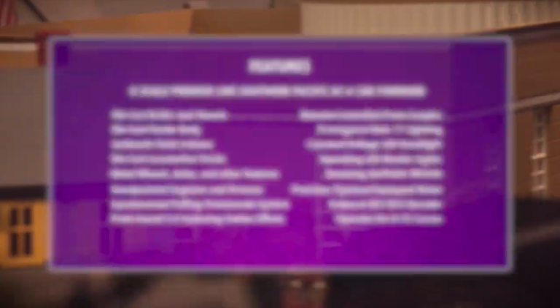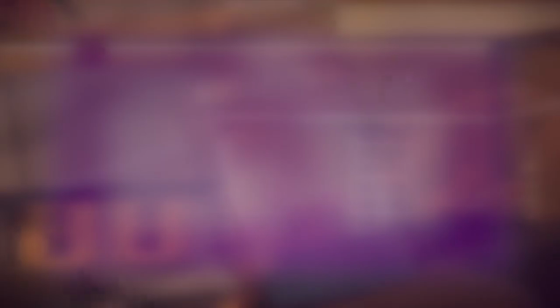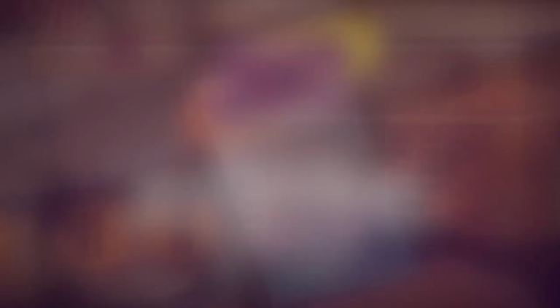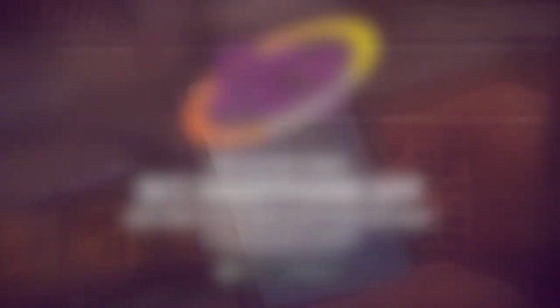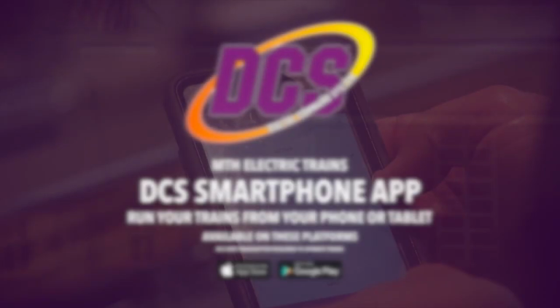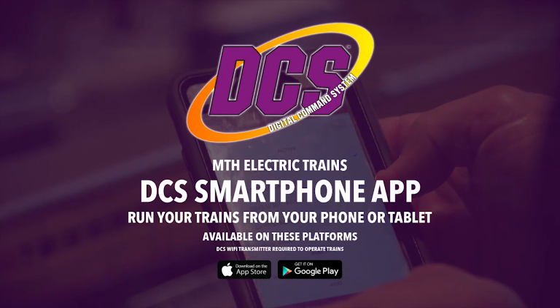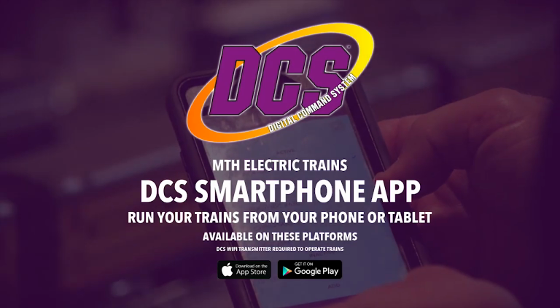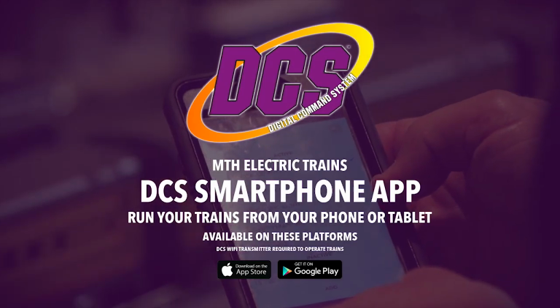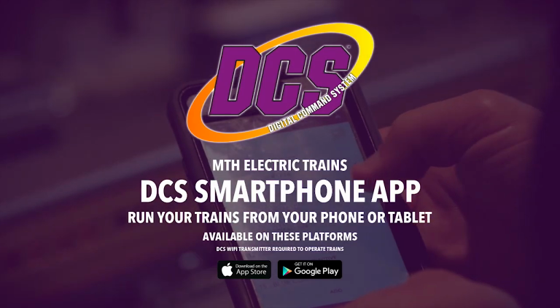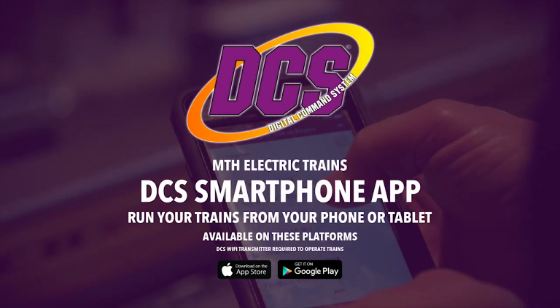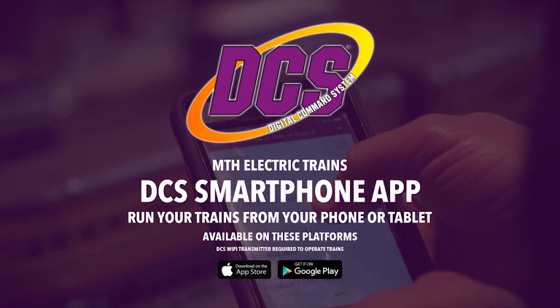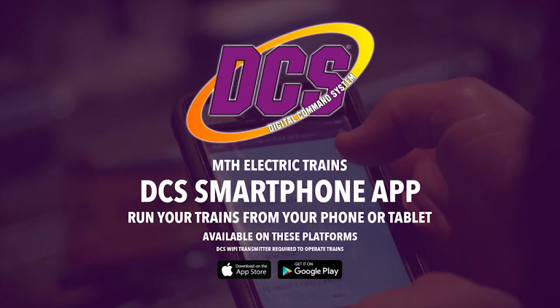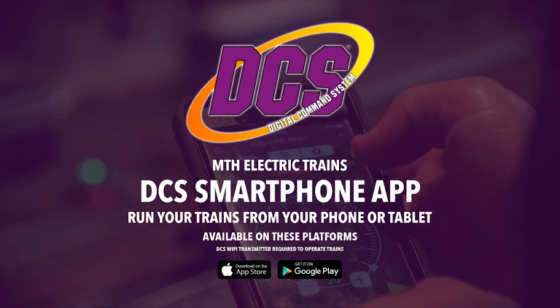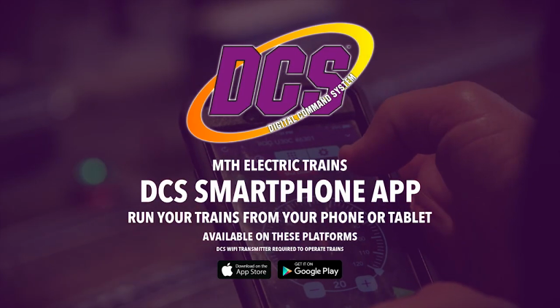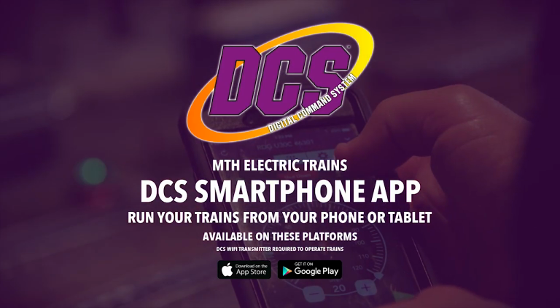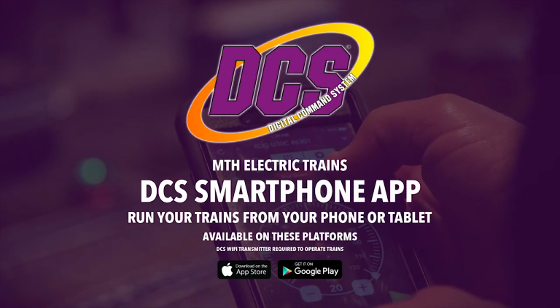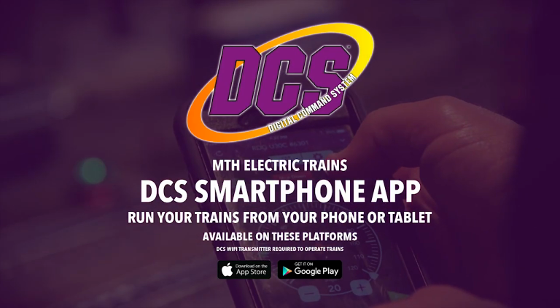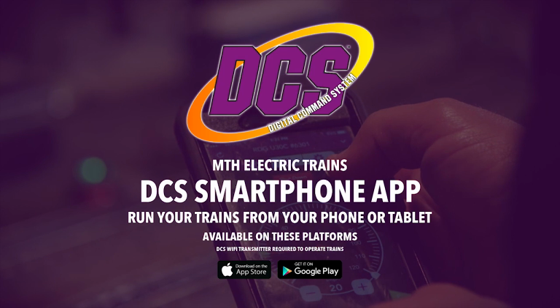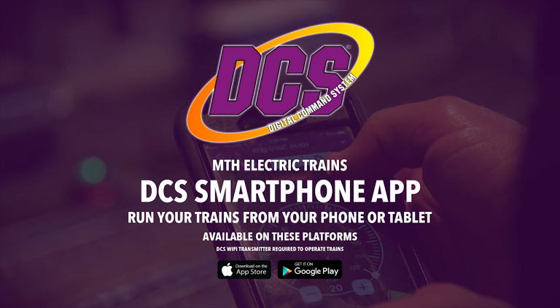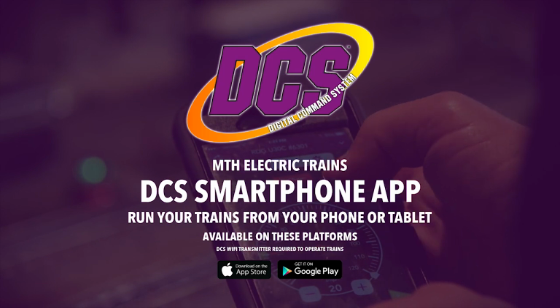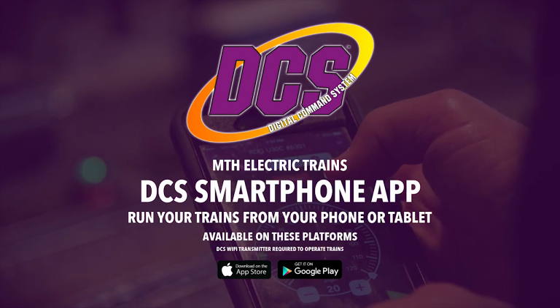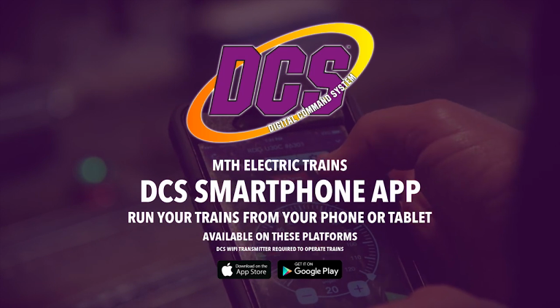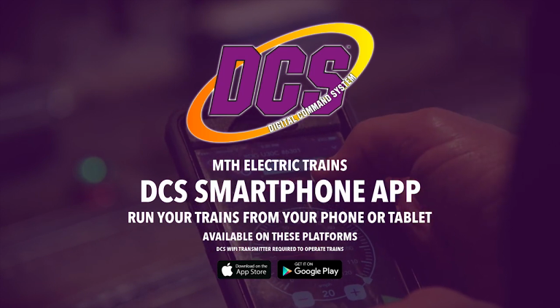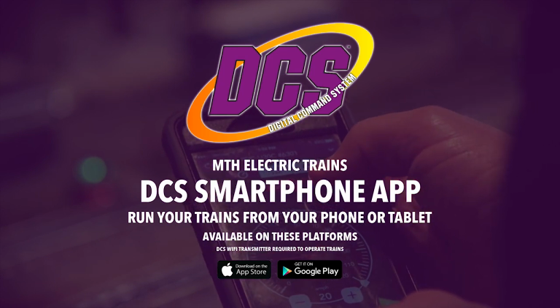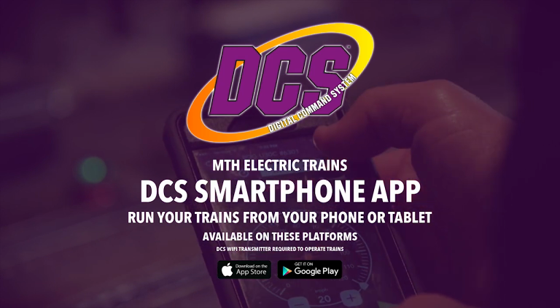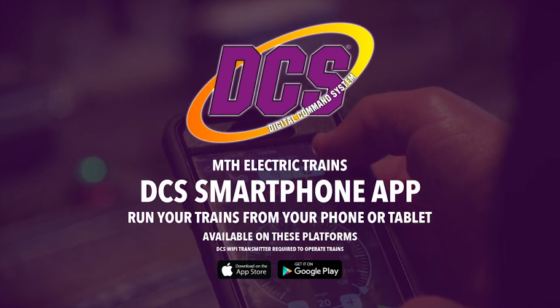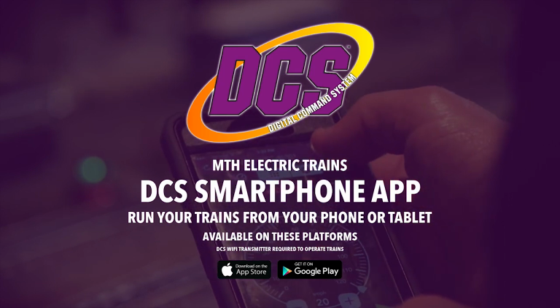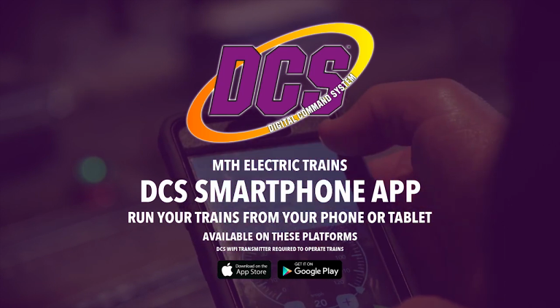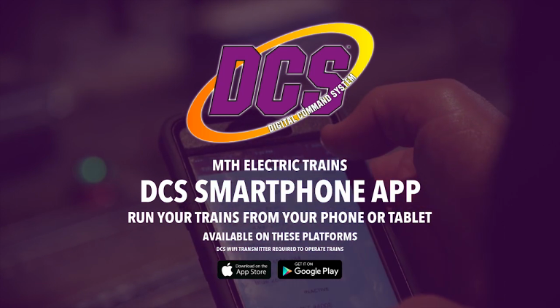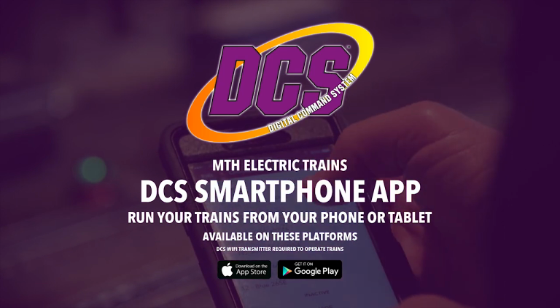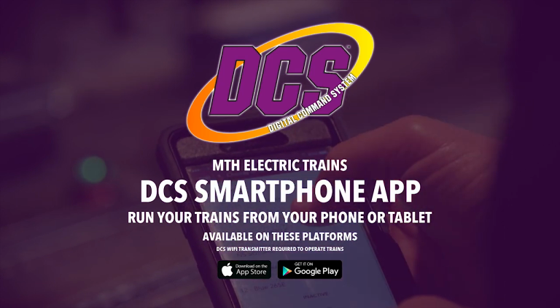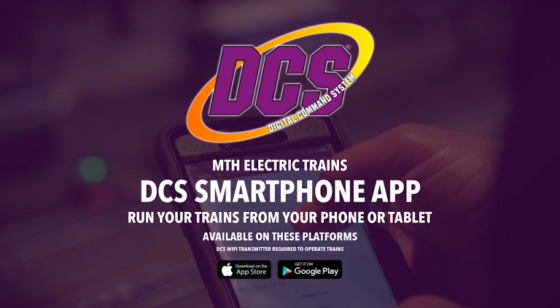Run this locomotive or any other MTH train with our new DCS Smartphone App — all the power of our DCS digital system in the palm of your hand.